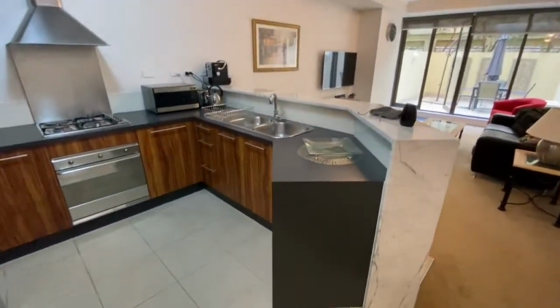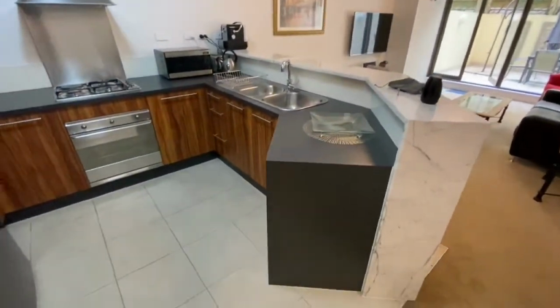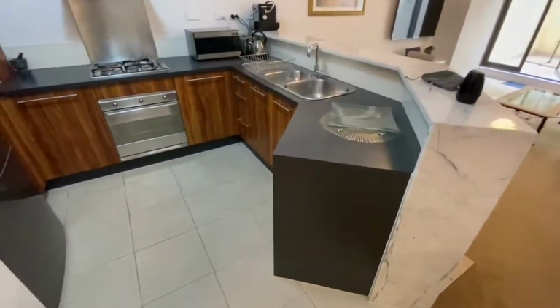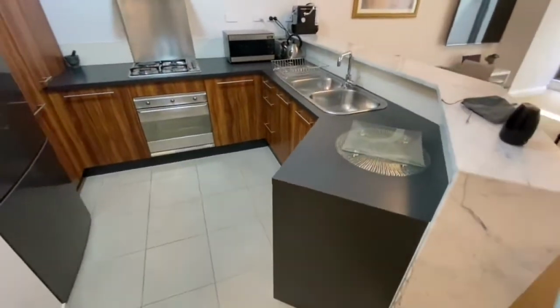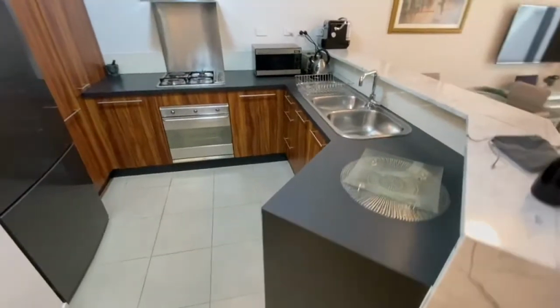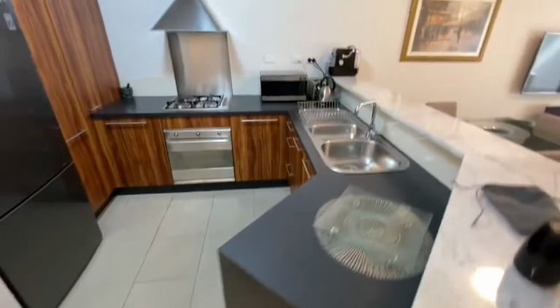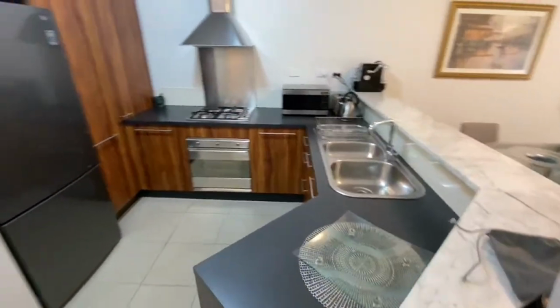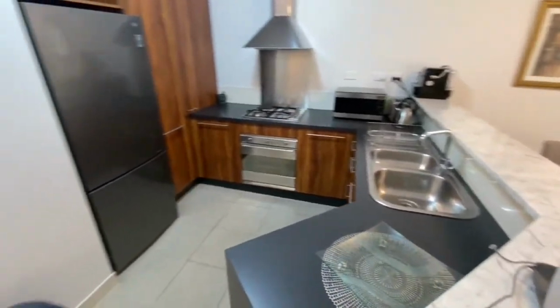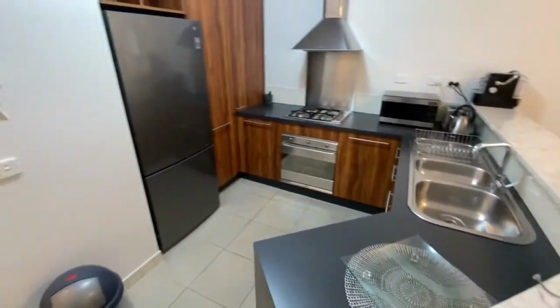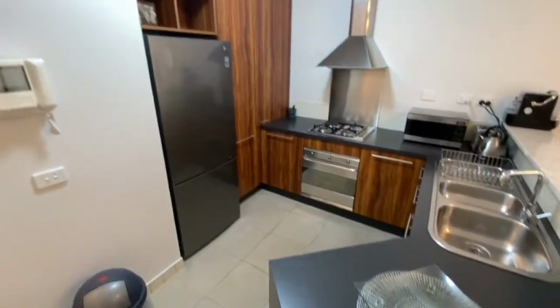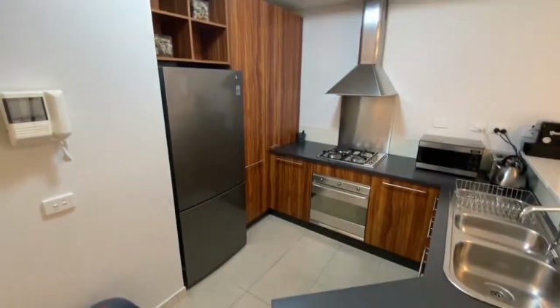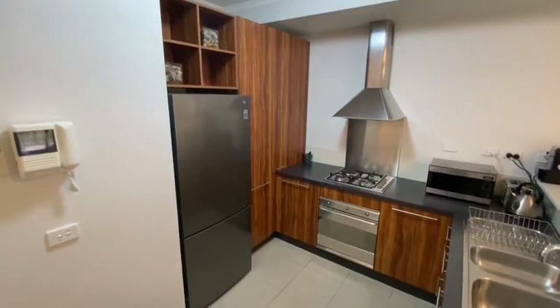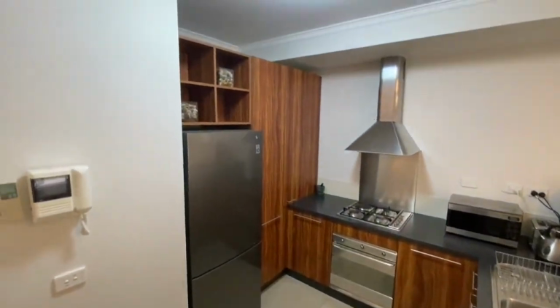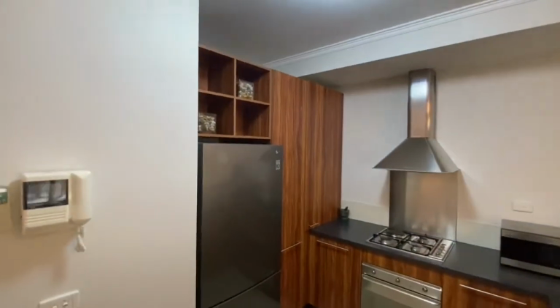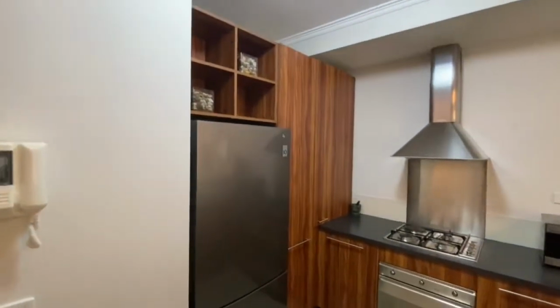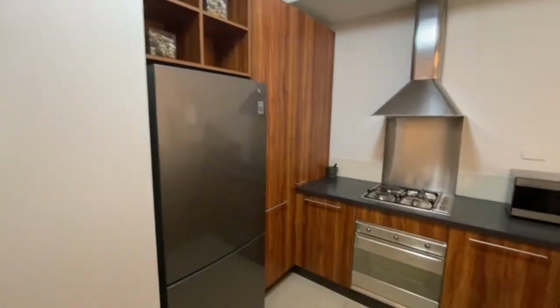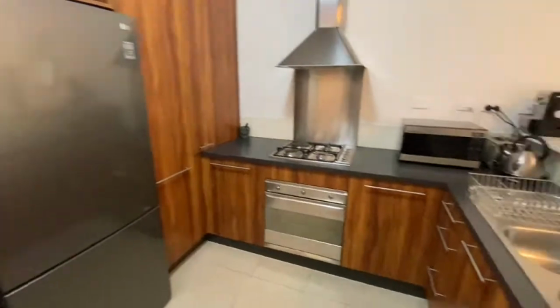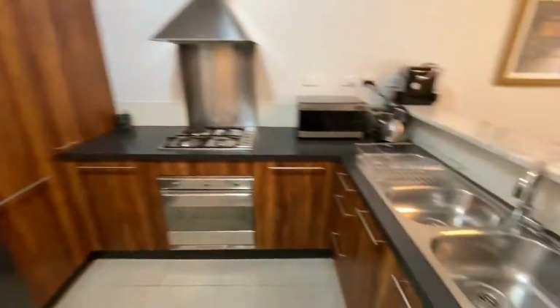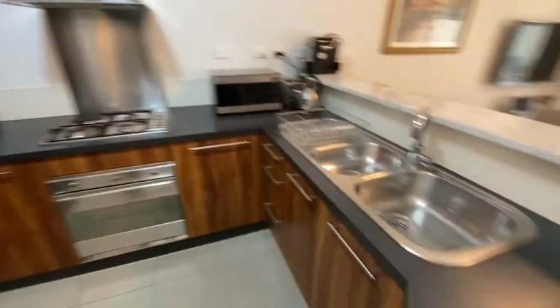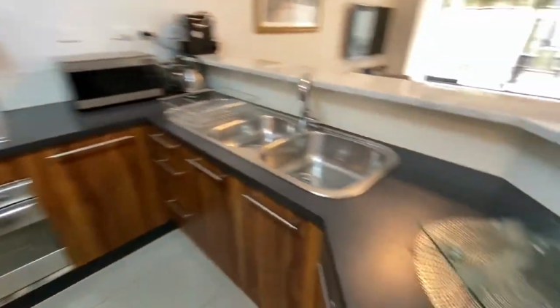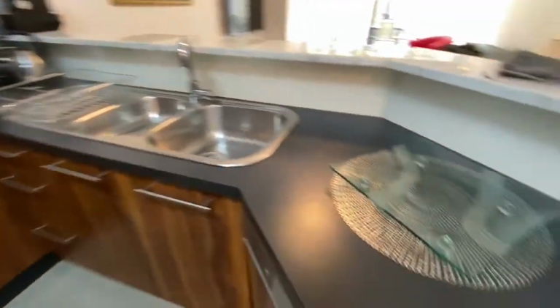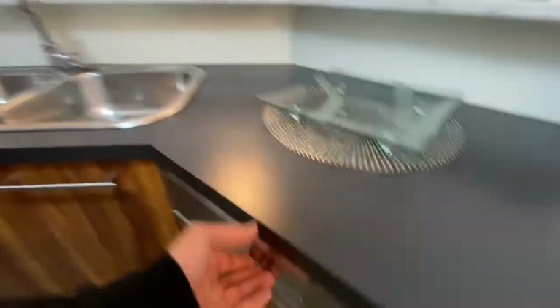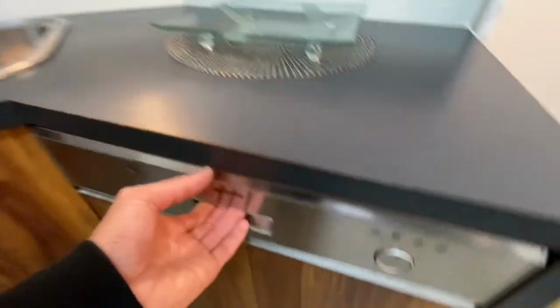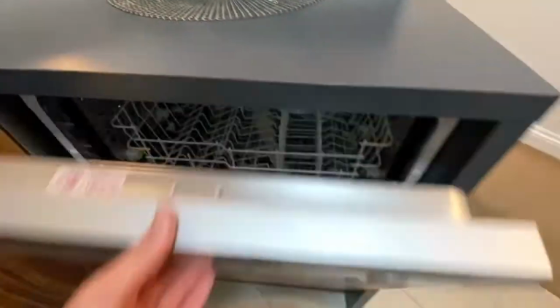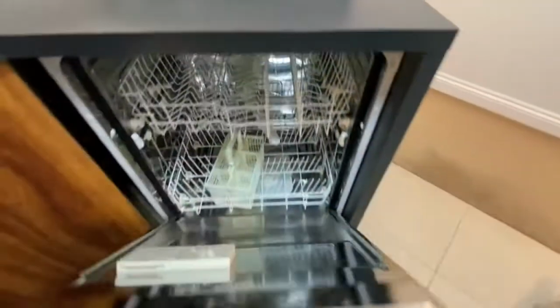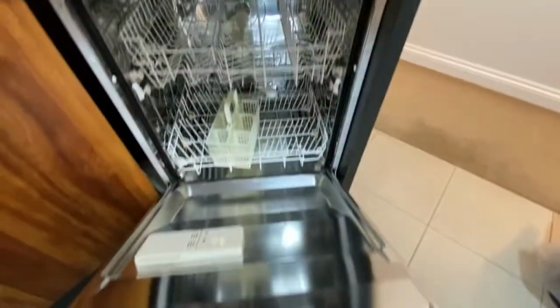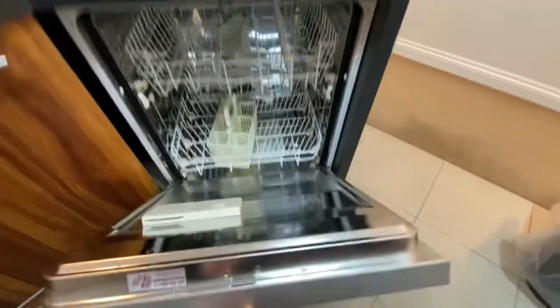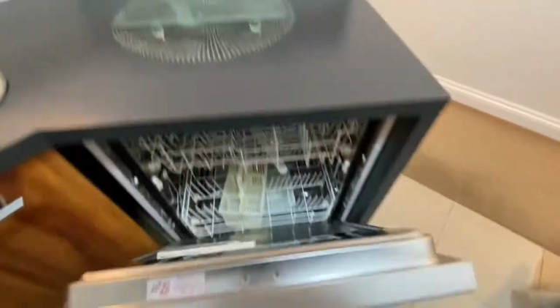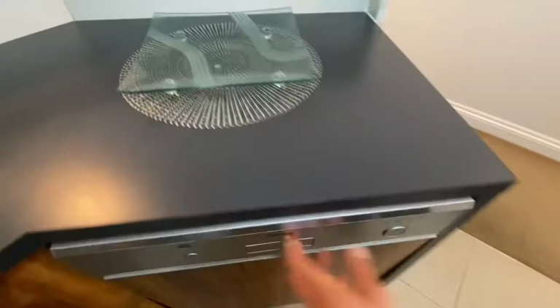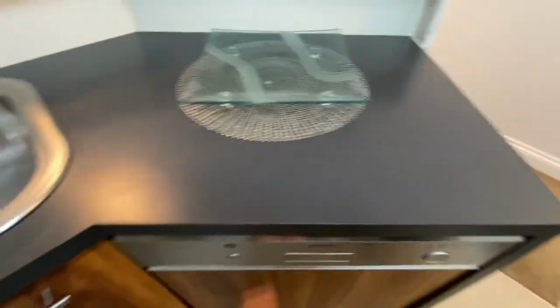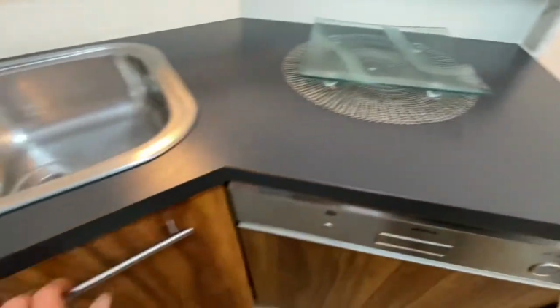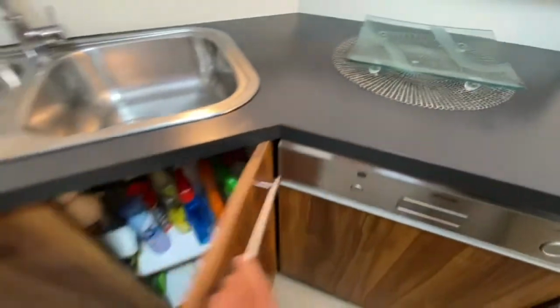Across to our kitchen — stainless steel appliances and gas cooking. Great bench space. We do have a Smeg dishwasher that's included as well.